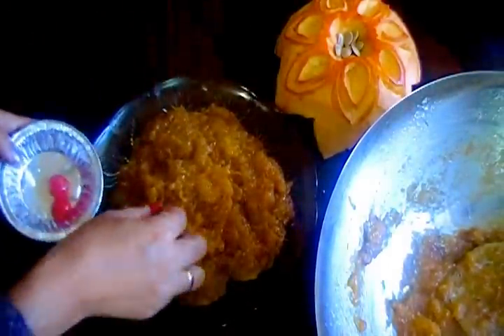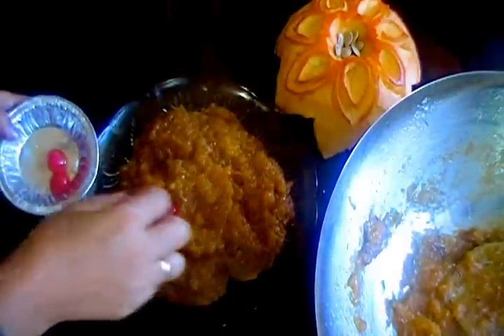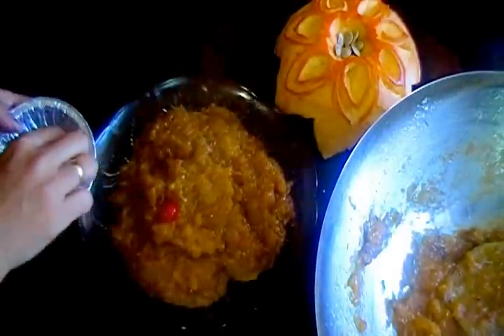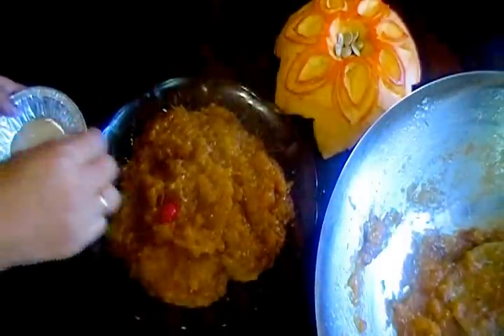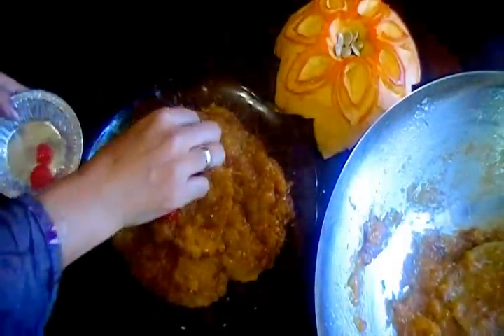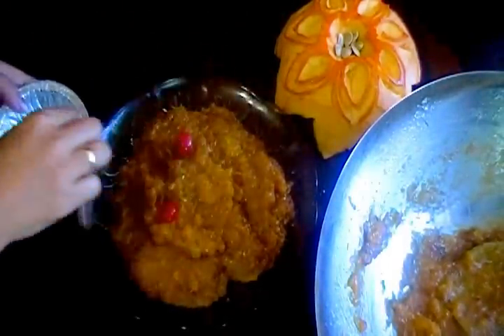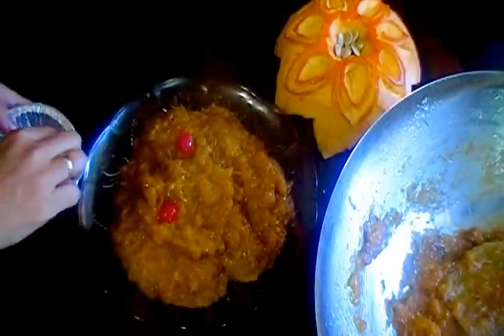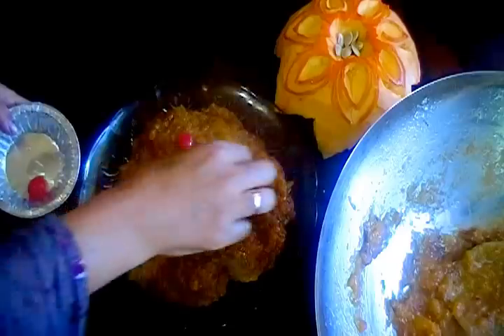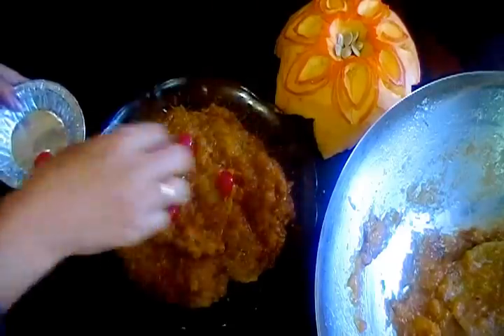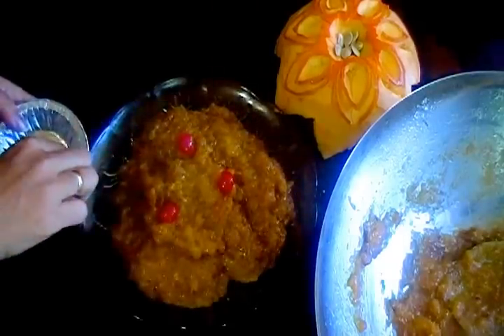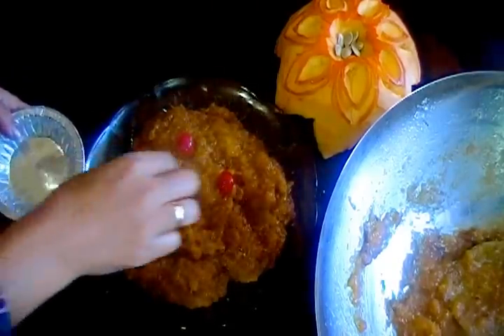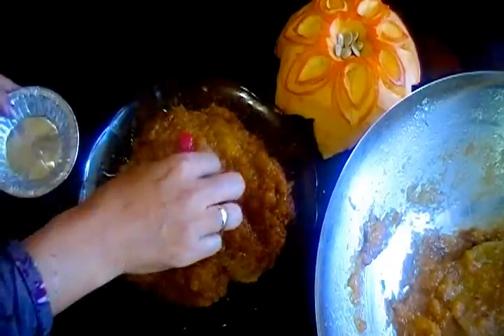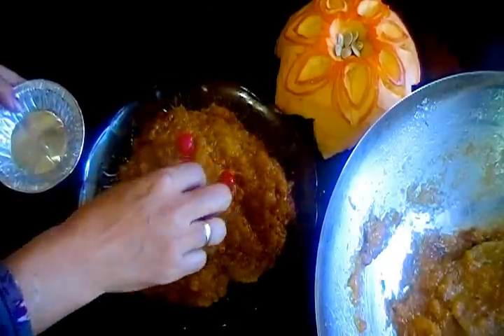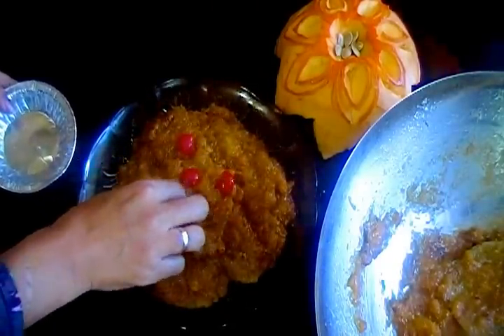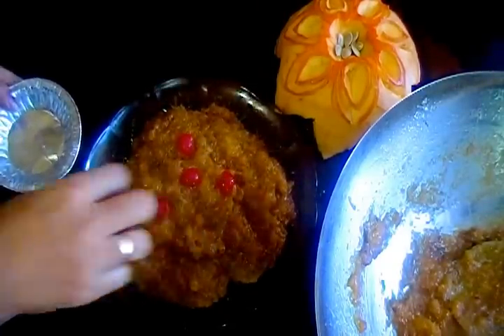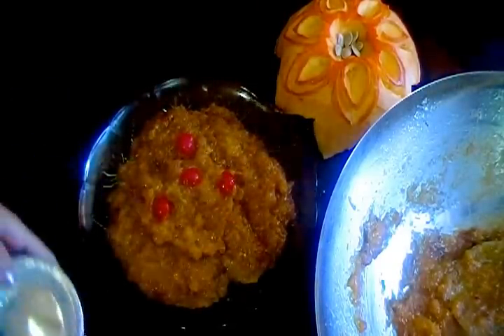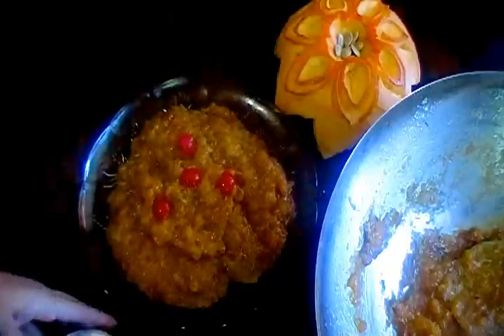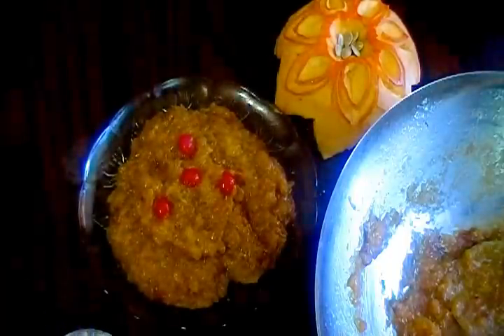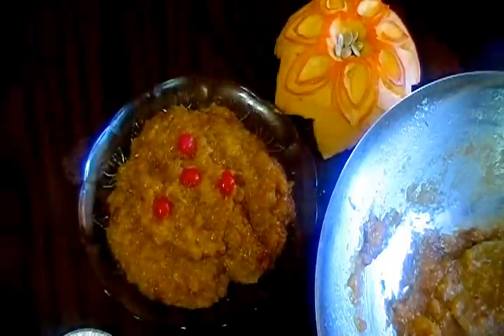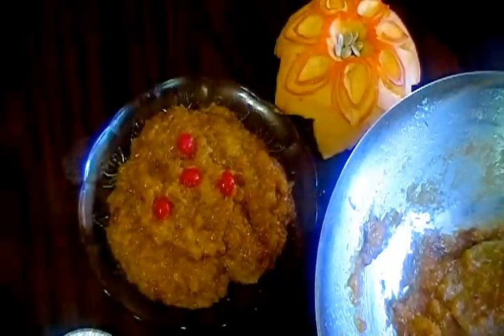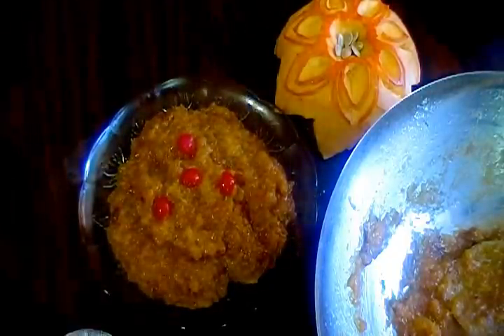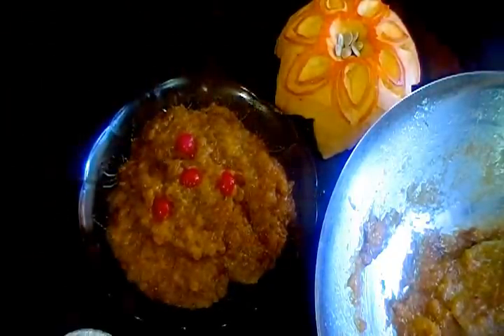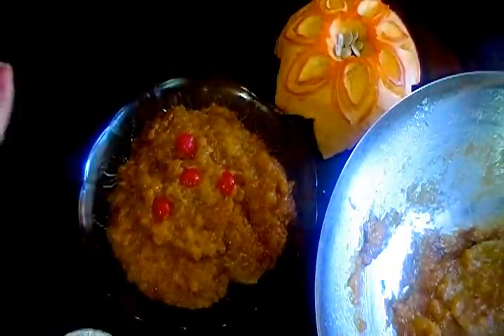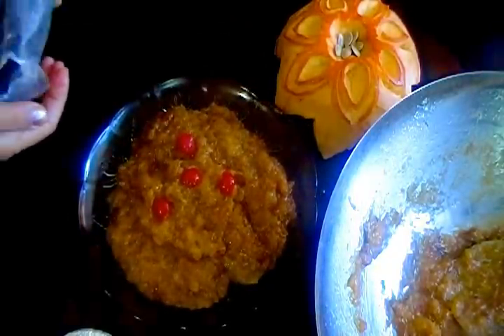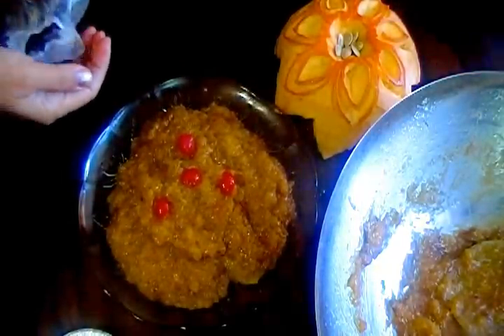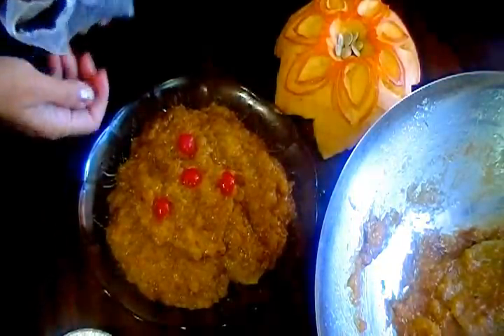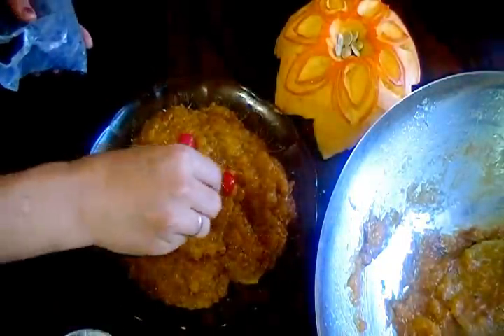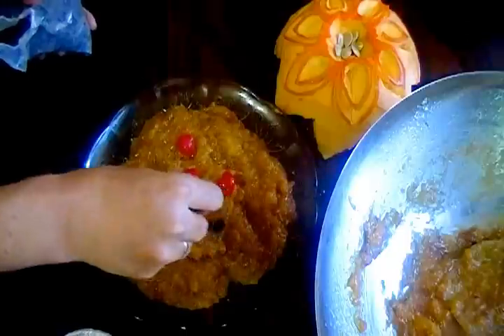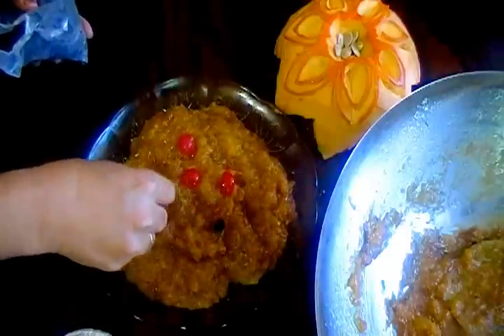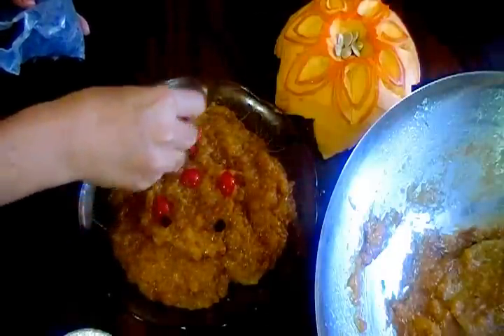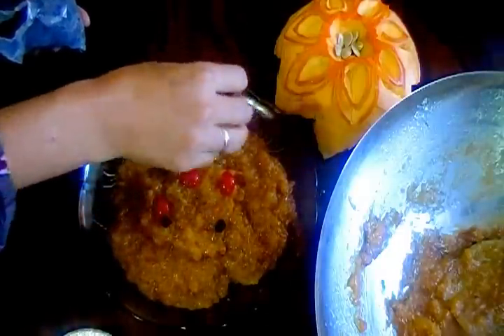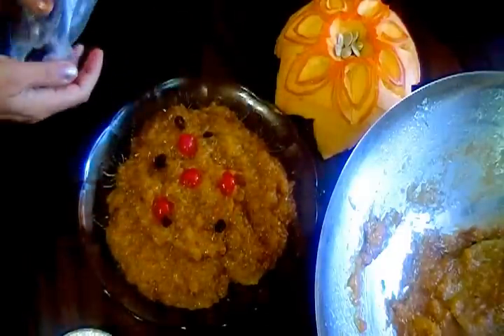You can decorate with some fruits. We have added cherries and raisins.